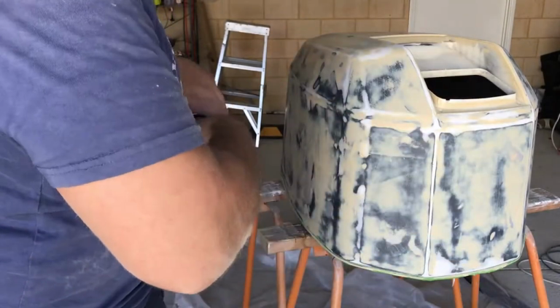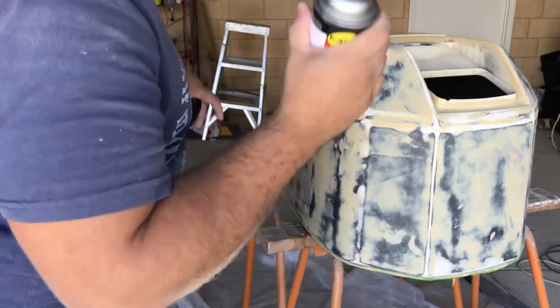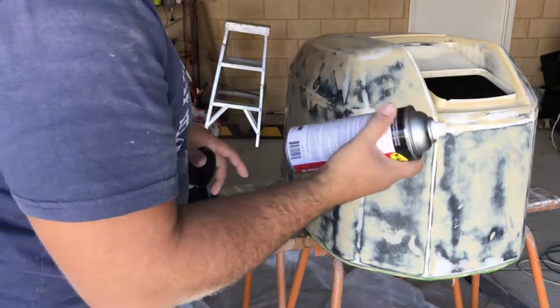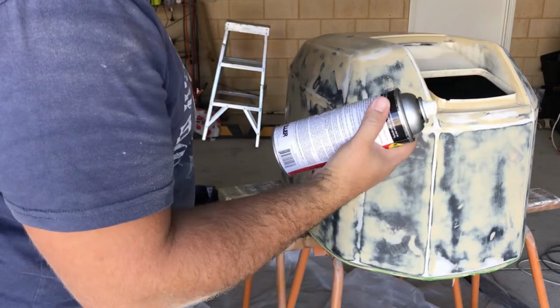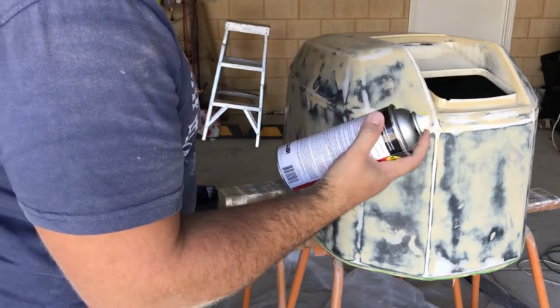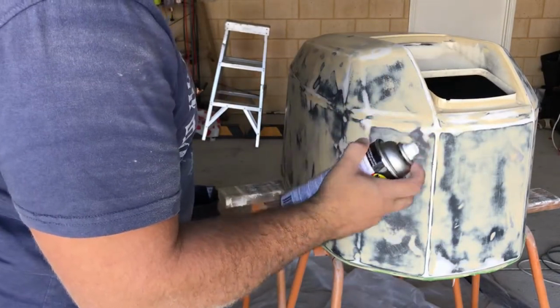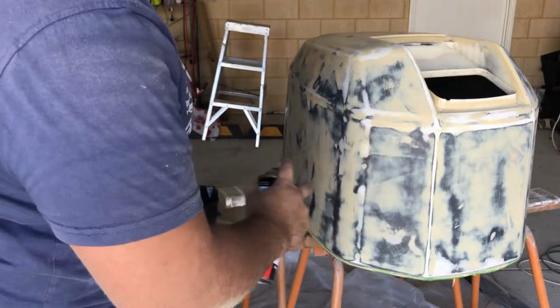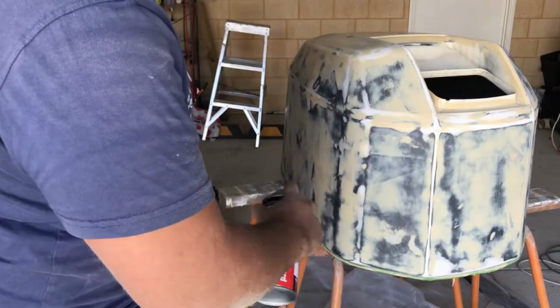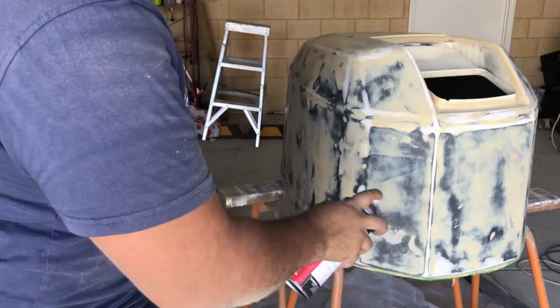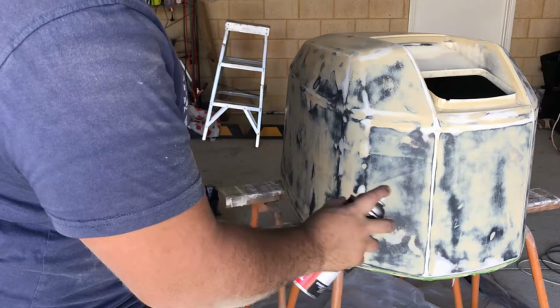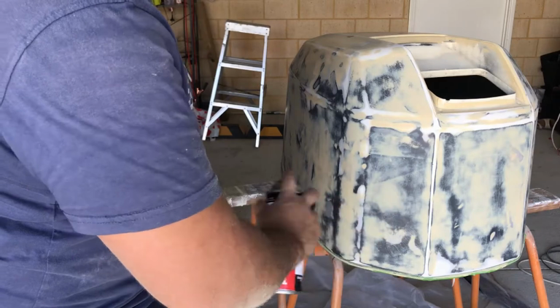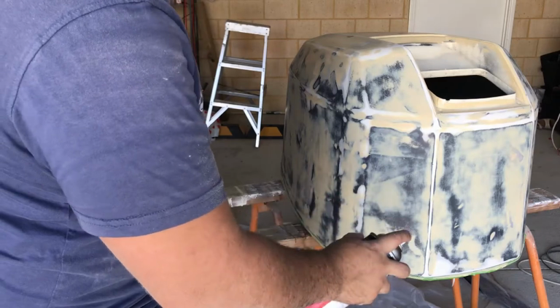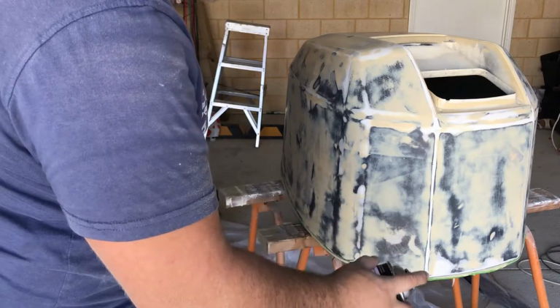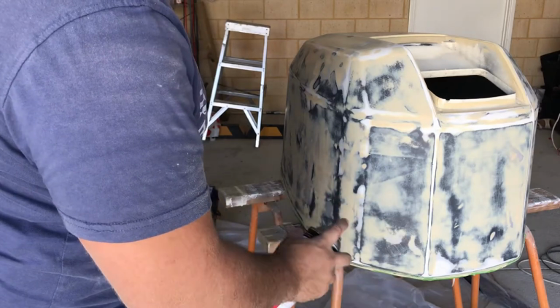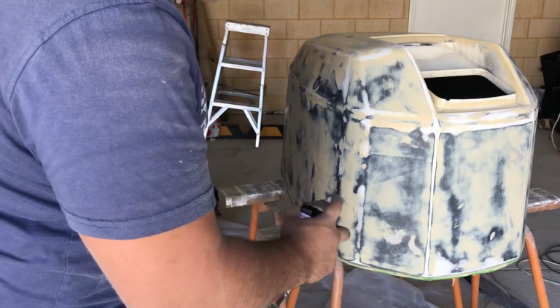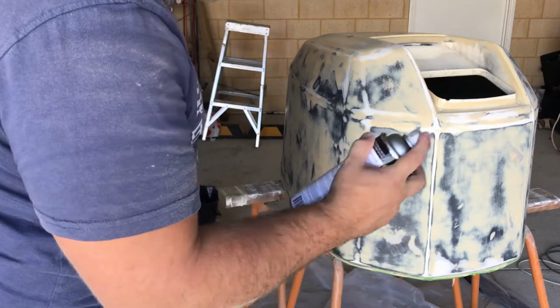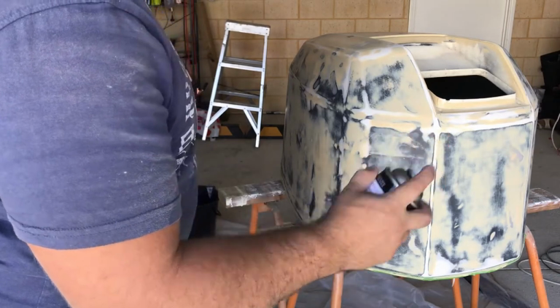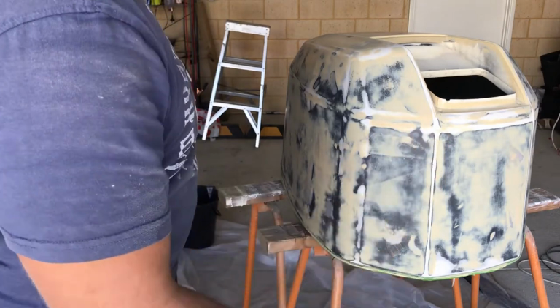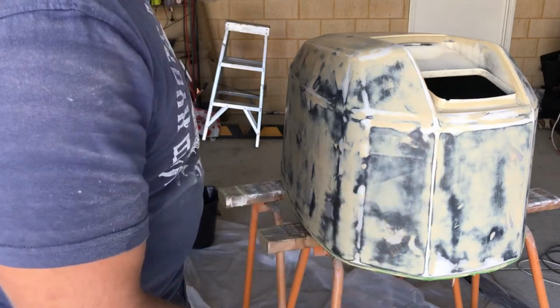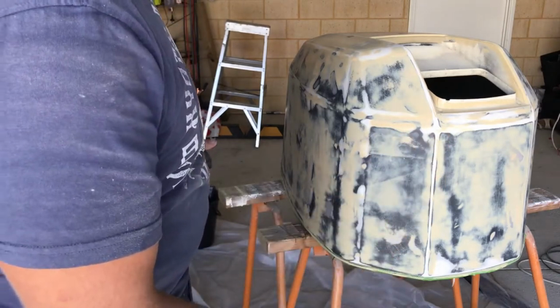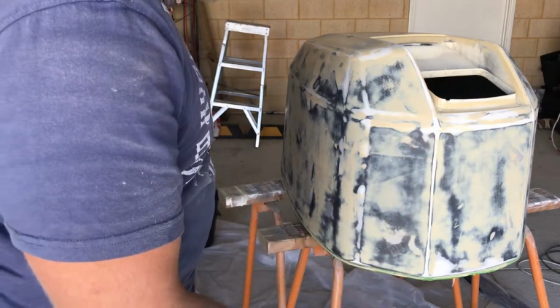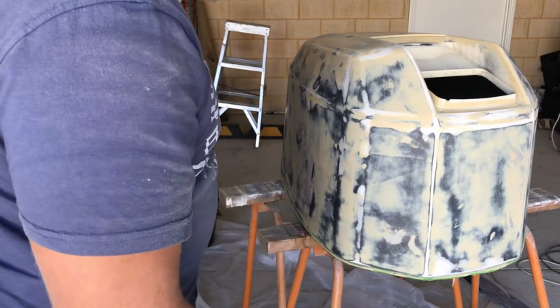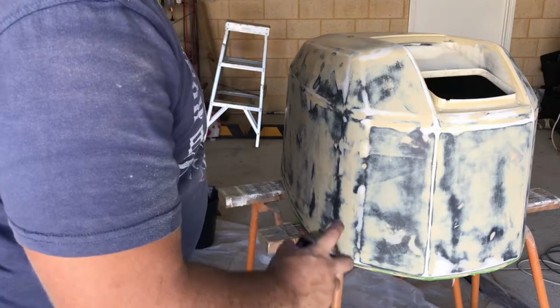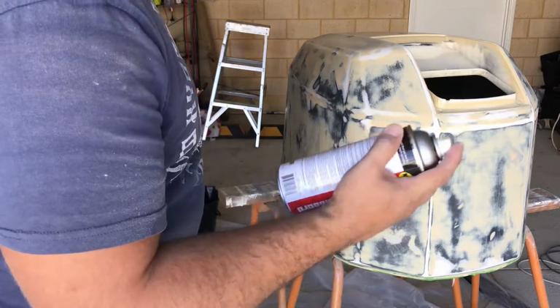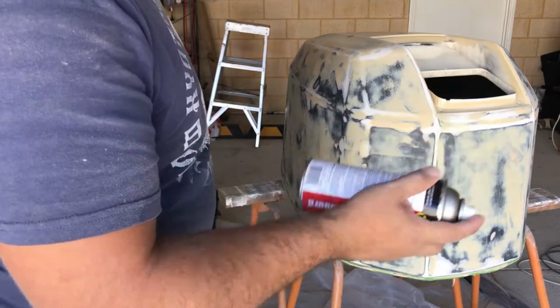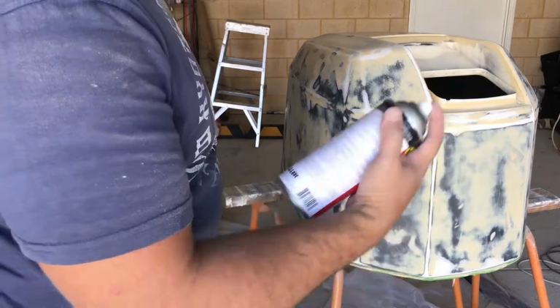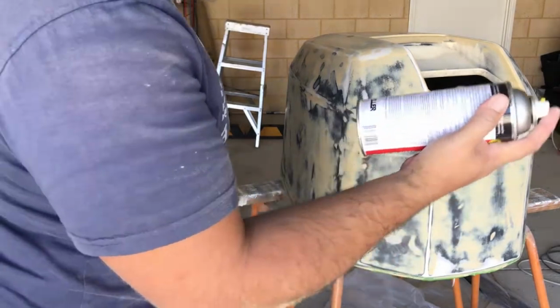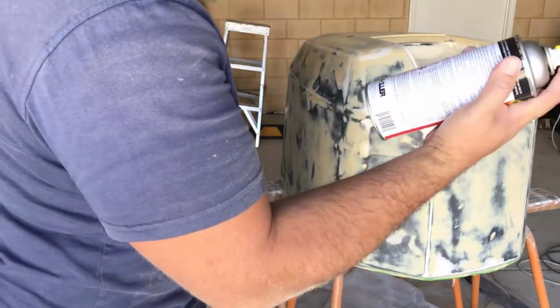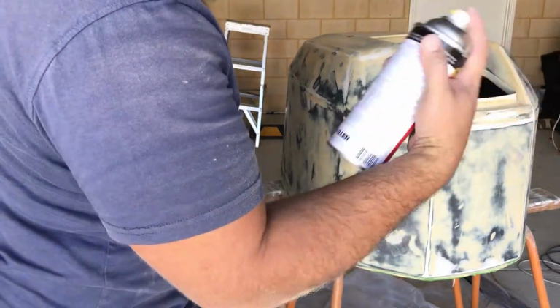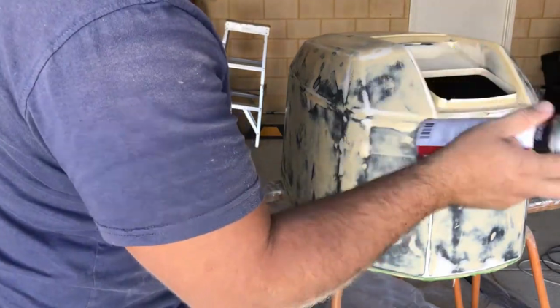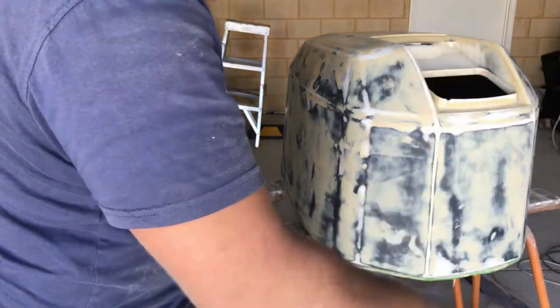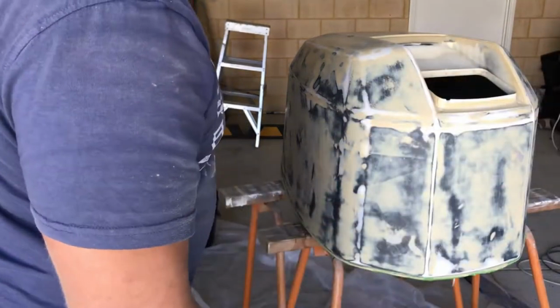Always hold the can a good 30 centimeters away and do a spray test on something else first so you can get the color flowing — sometimes it goes clear at first and then the color will come out.